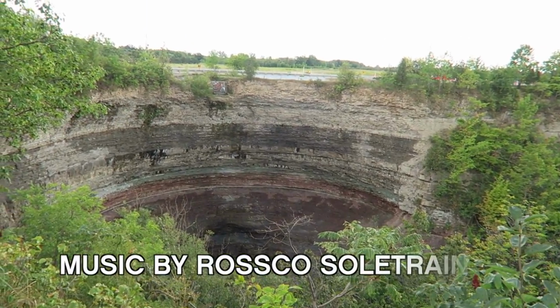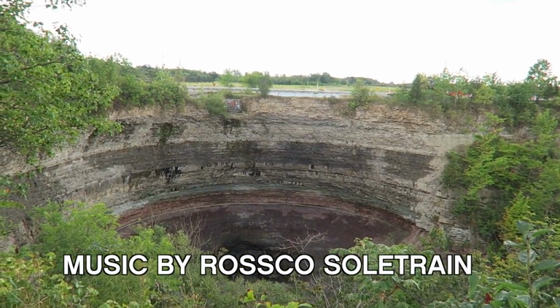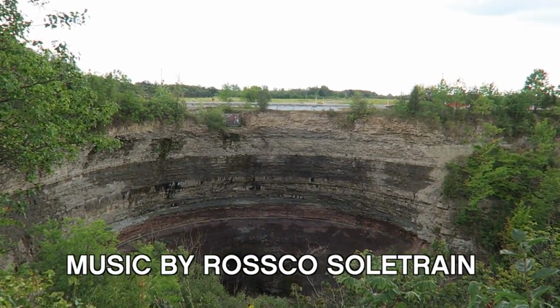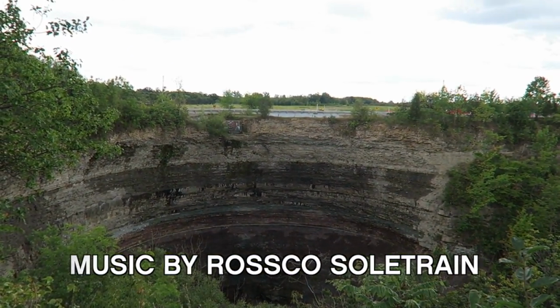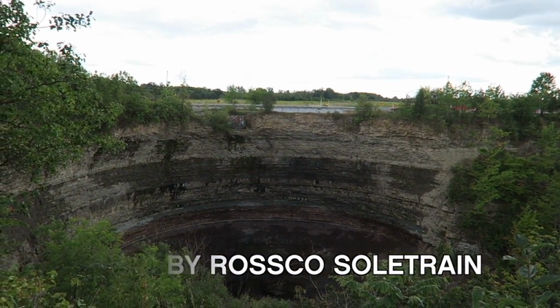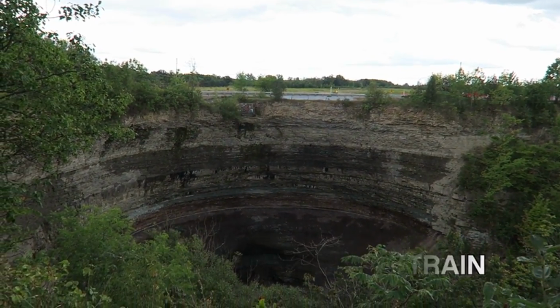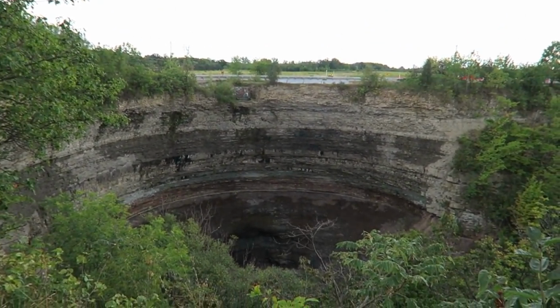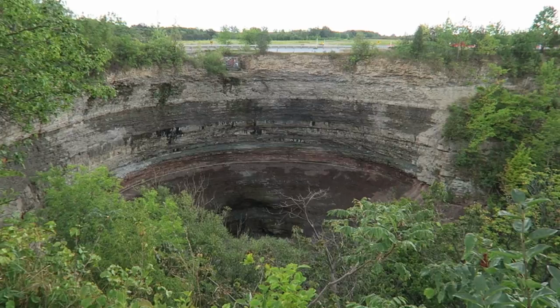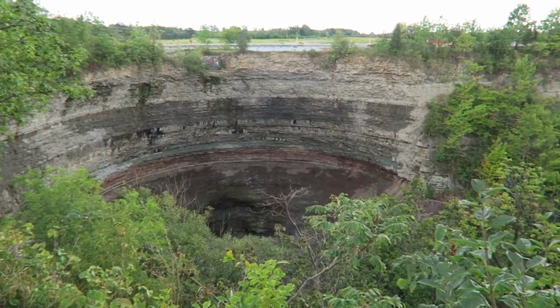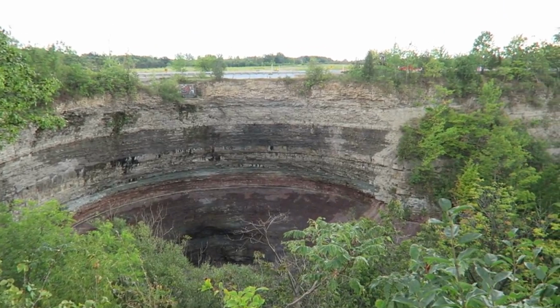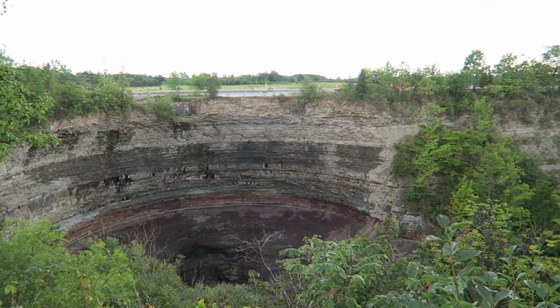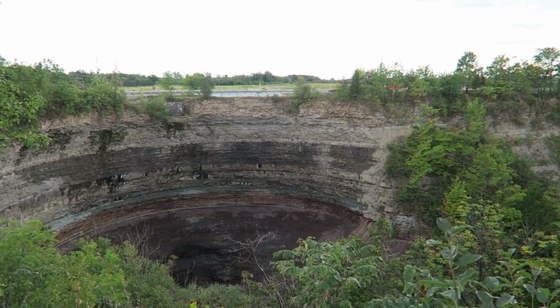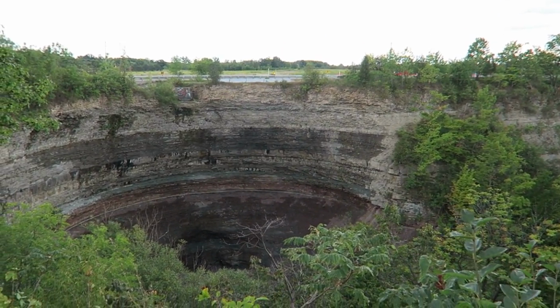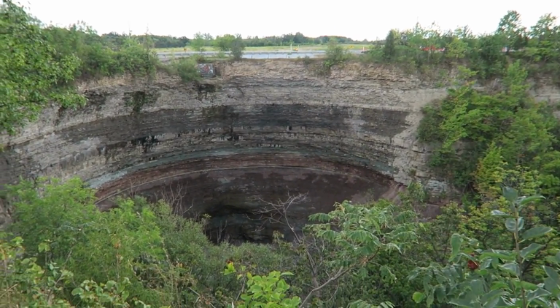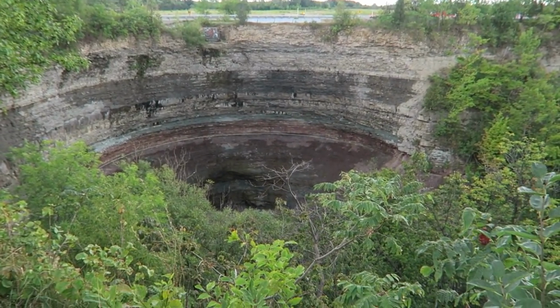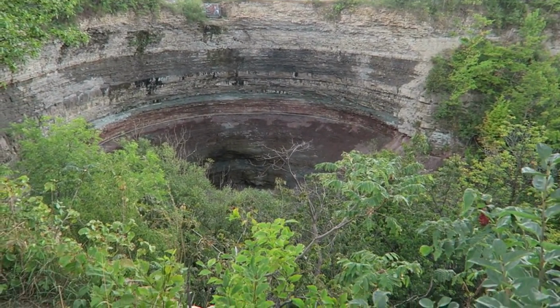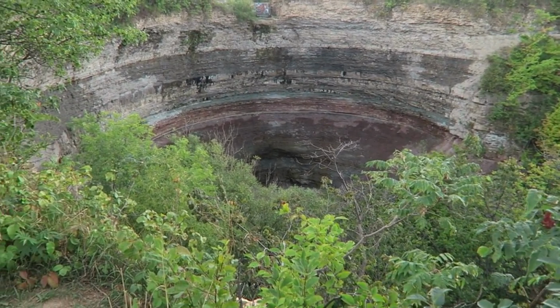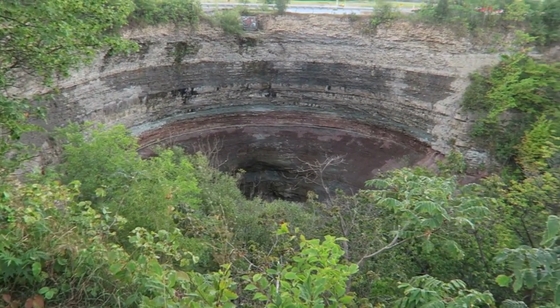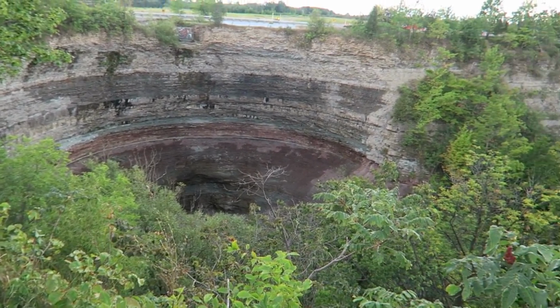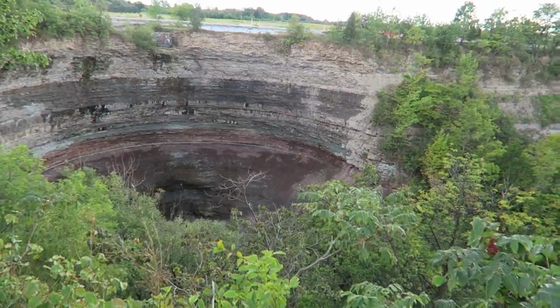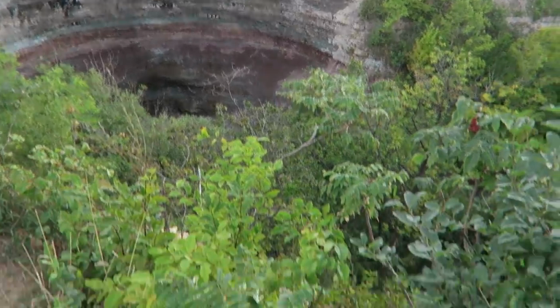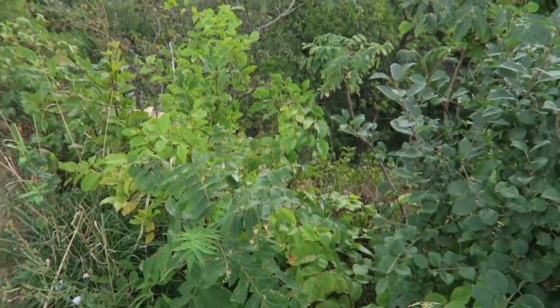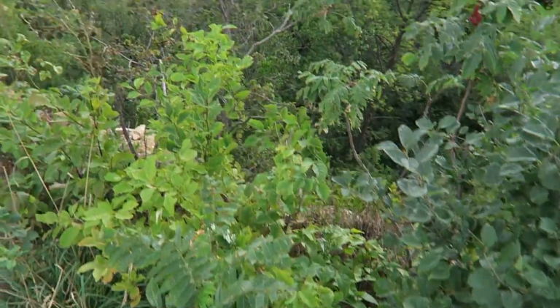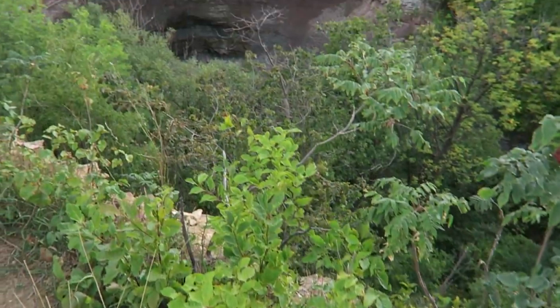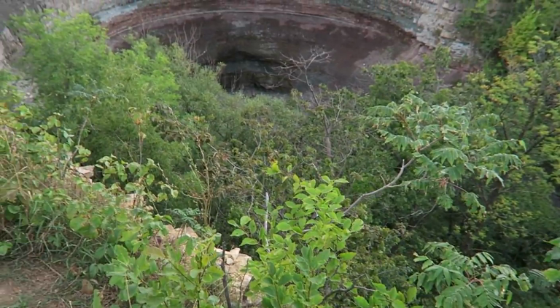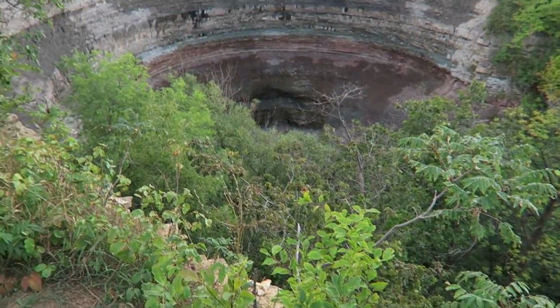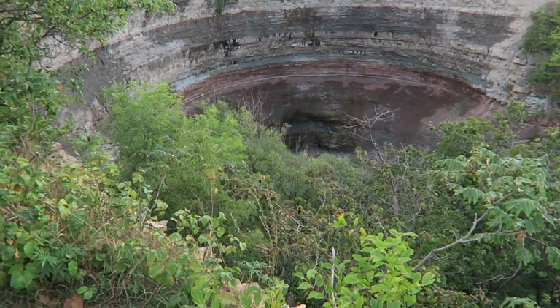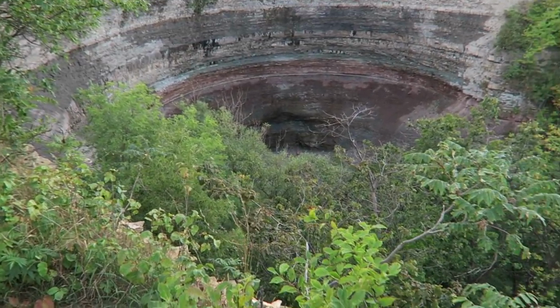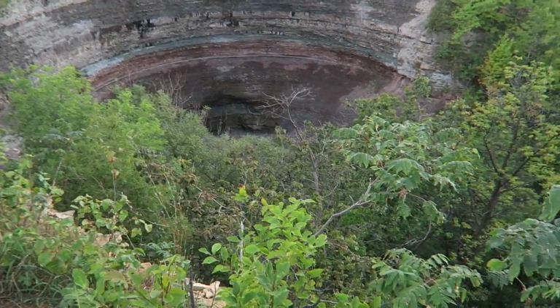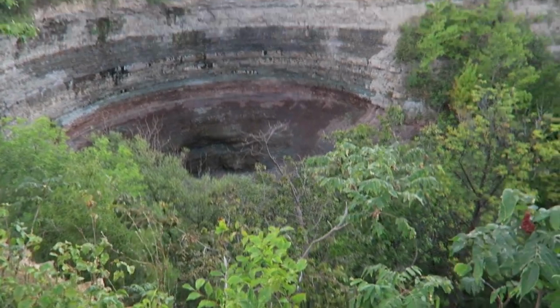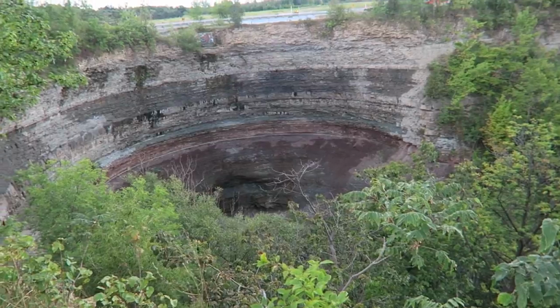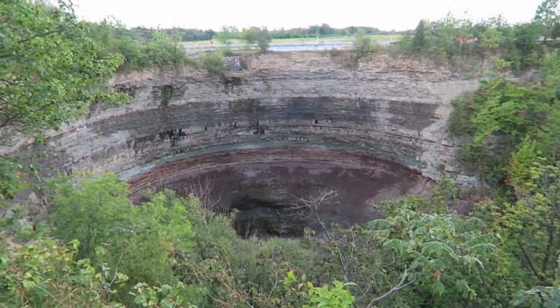I was here in the spring when there was a lot of ice and it was pretty difficult to get into the Devil's Punchbowl. I don't want to get too close here because you can see it's just a giant cliff and it would be very painful to fall down there.